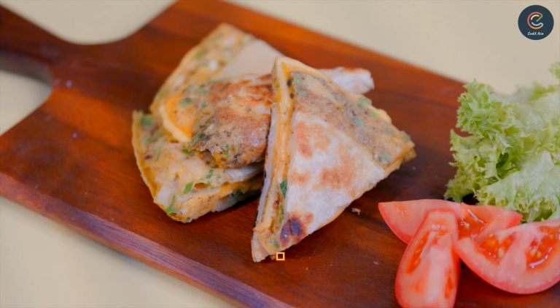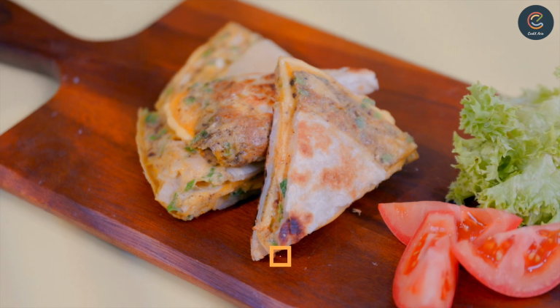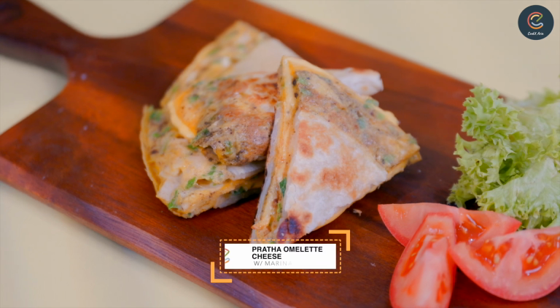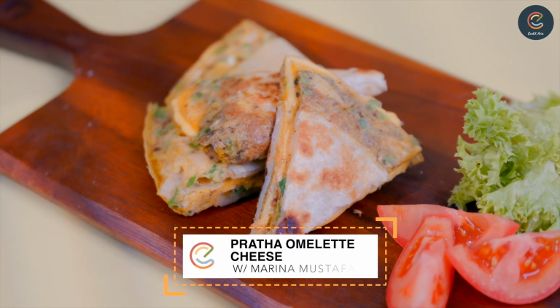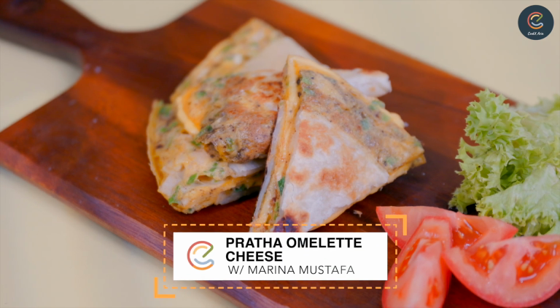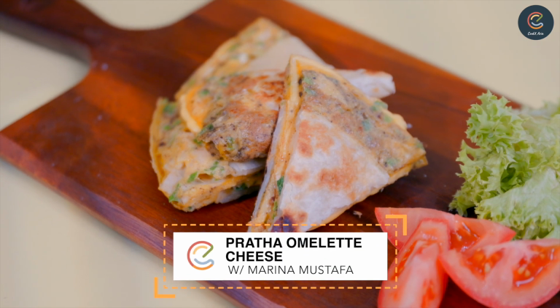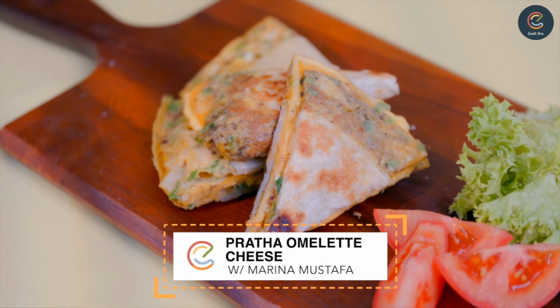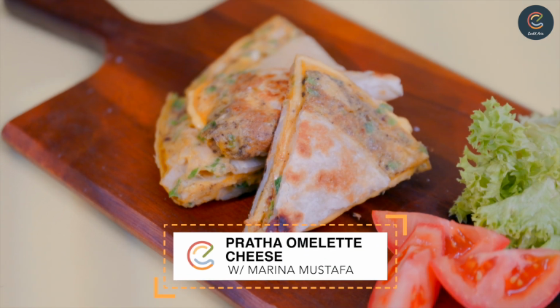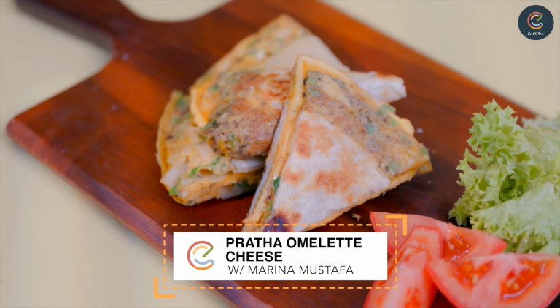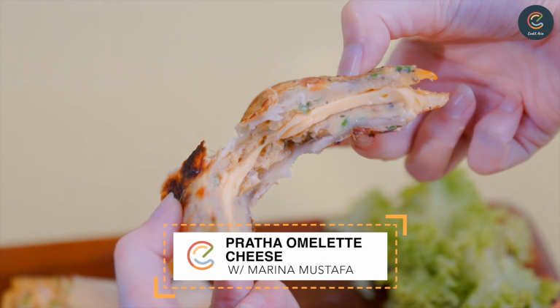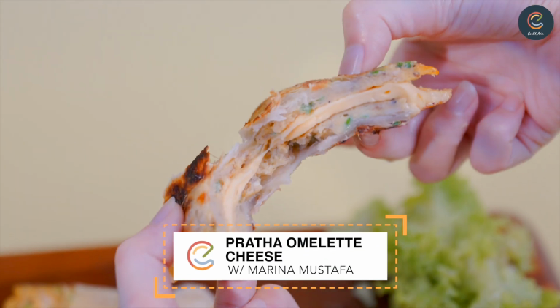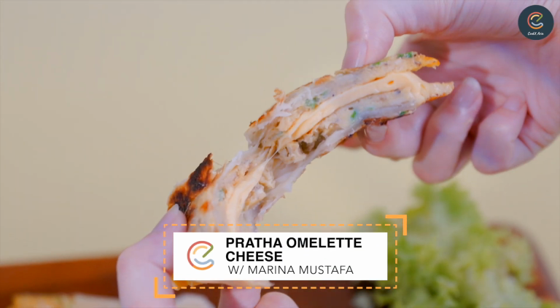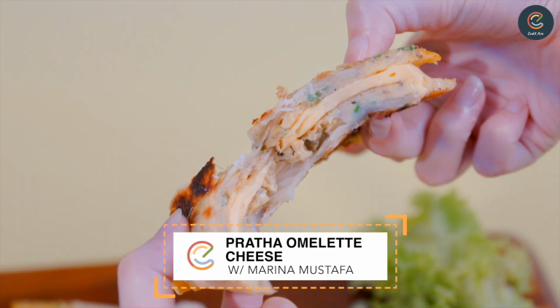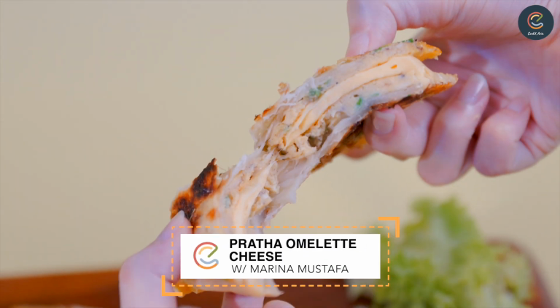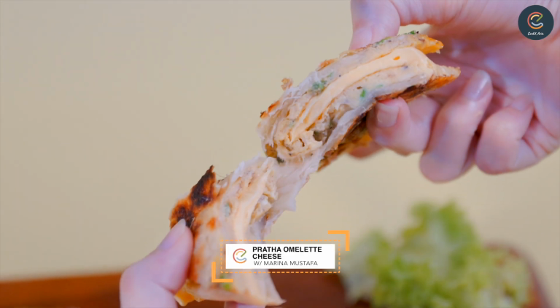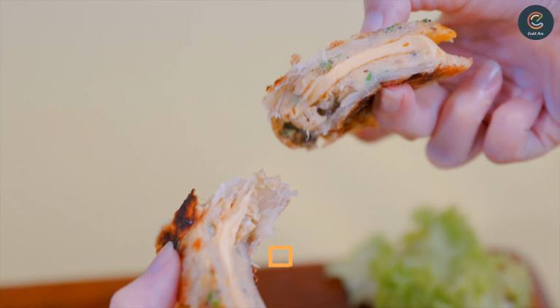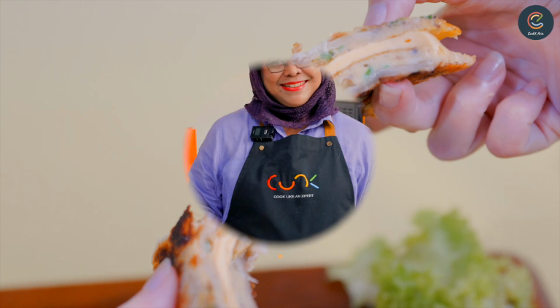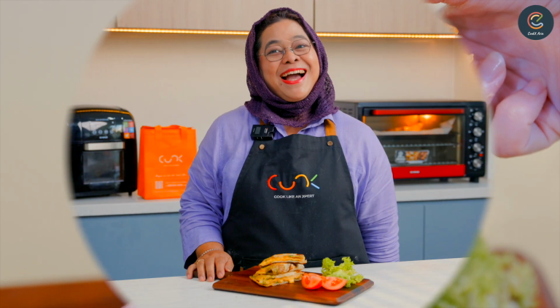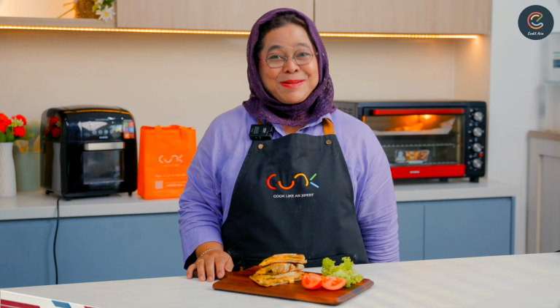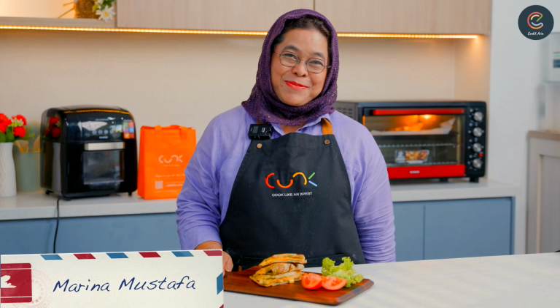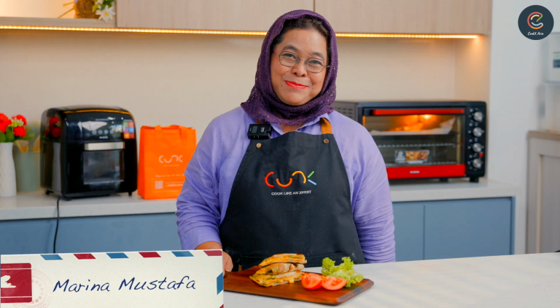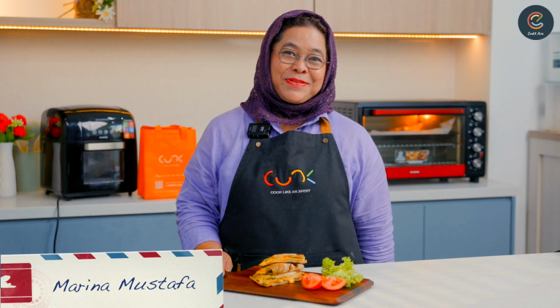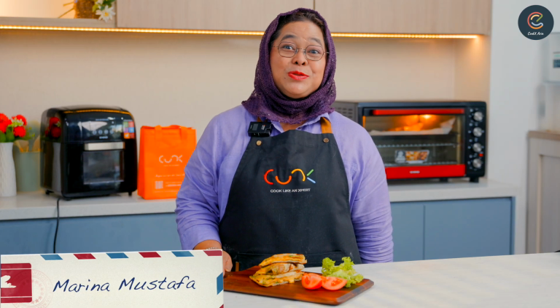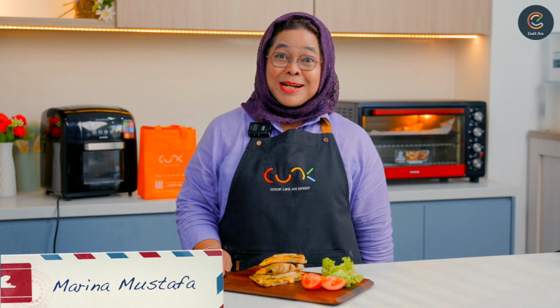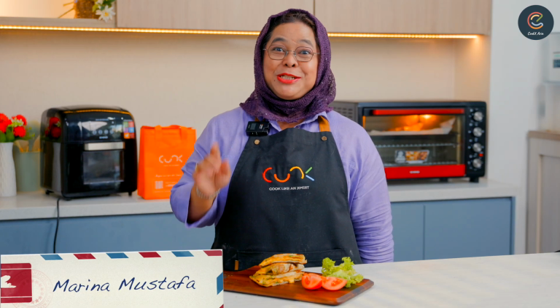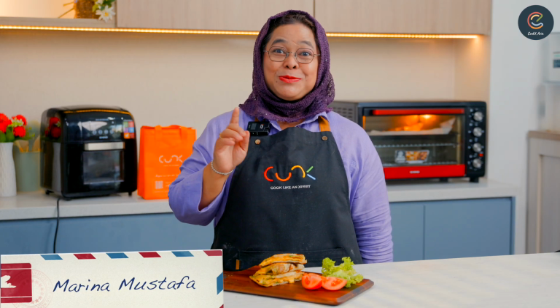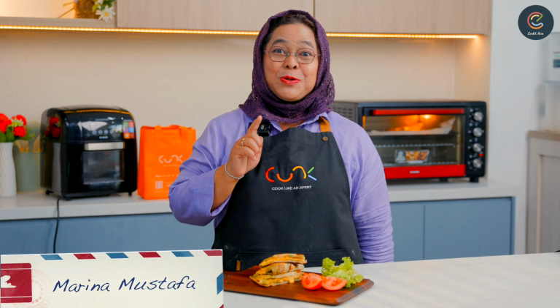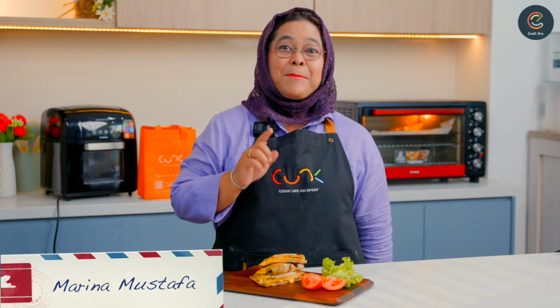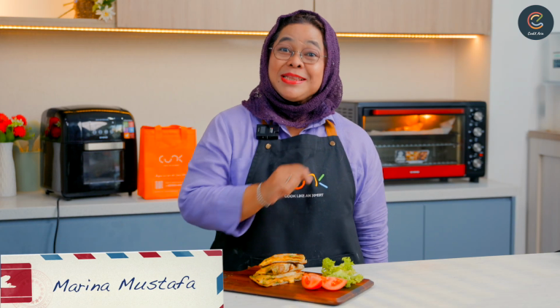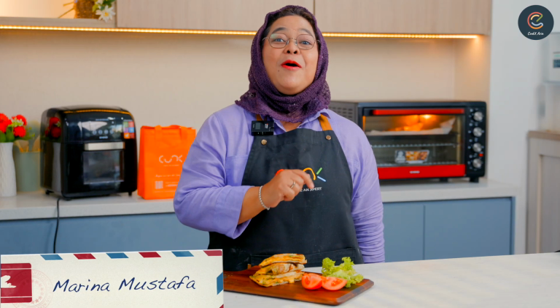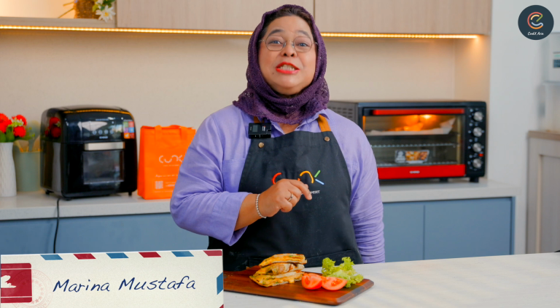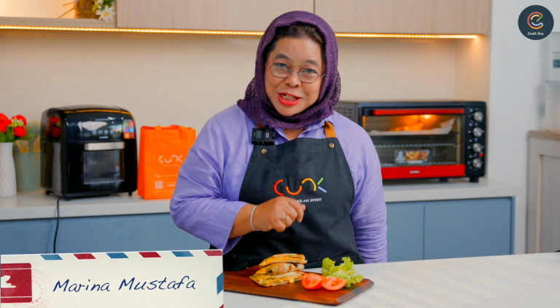This Prata Omelette is golden brown on the outside with a melting core of gooey, oozing cheese. Hi, I'm Shia Marina Mustafa and today I'll be teaching you how to cook Prata Omelette Cheese.